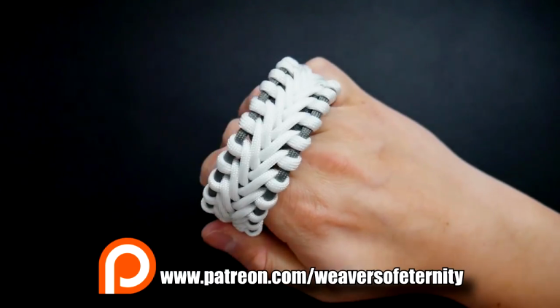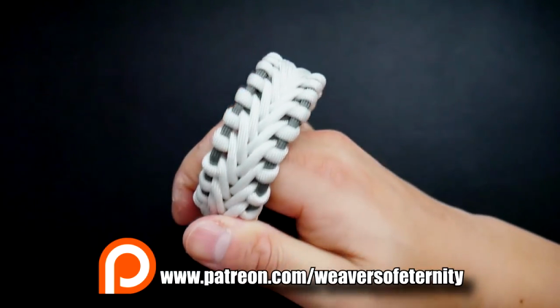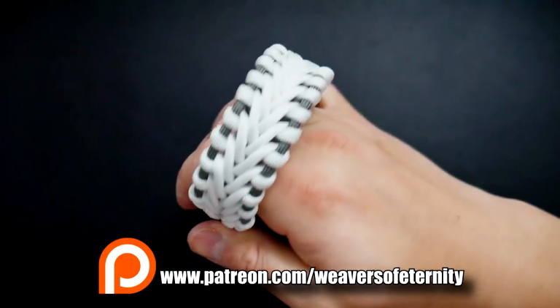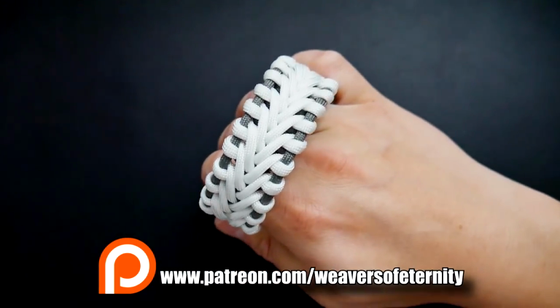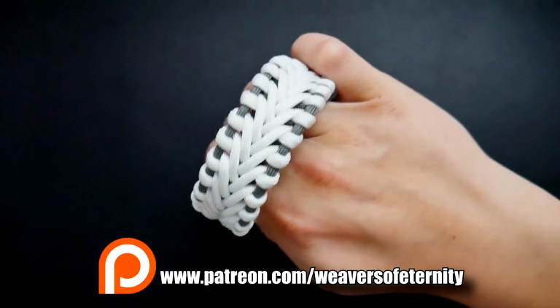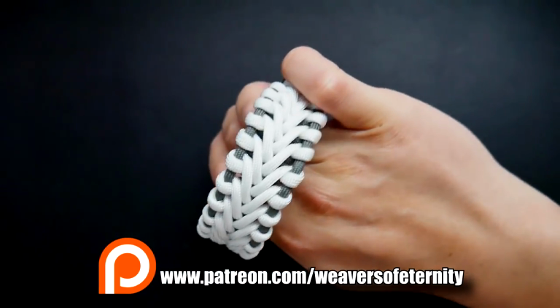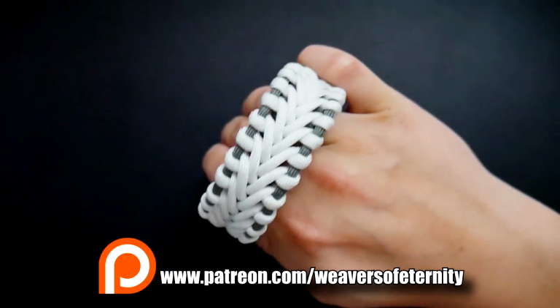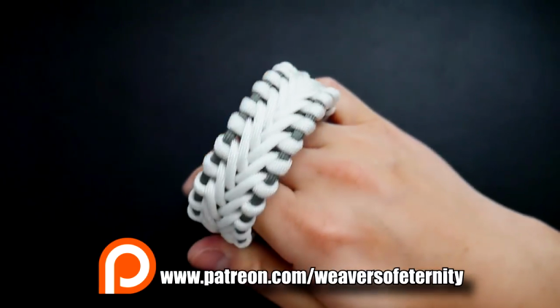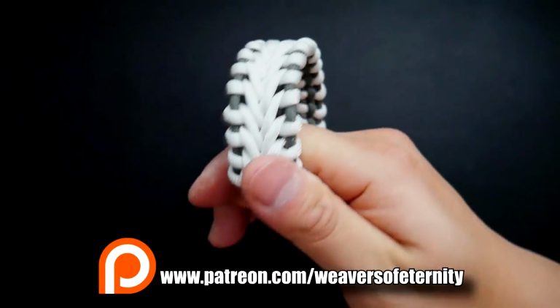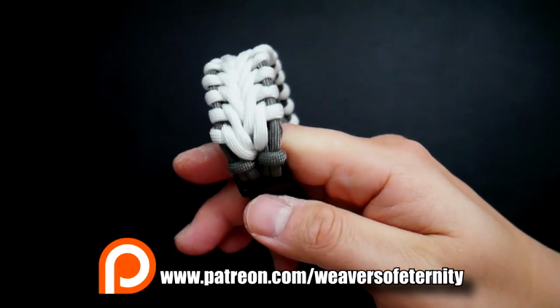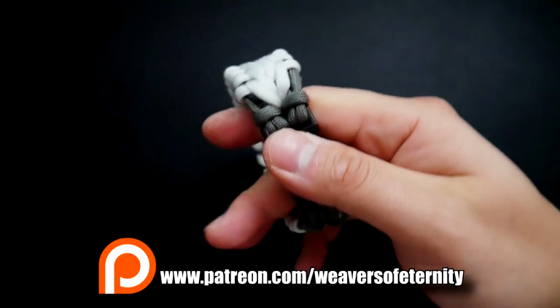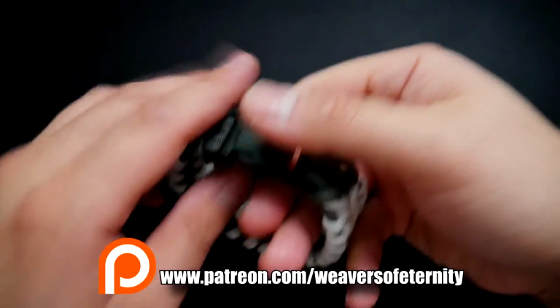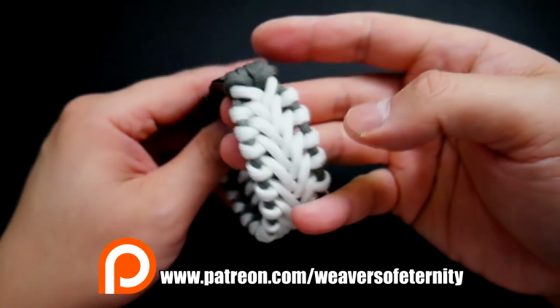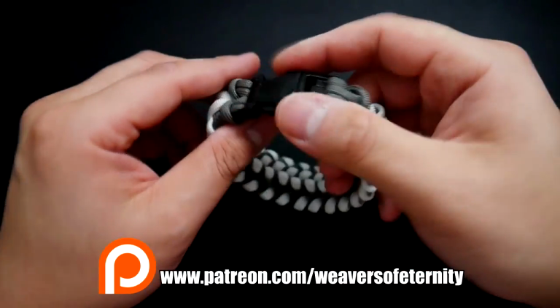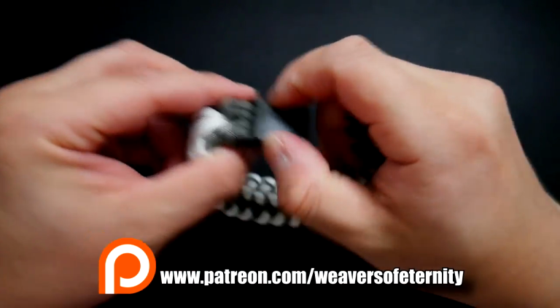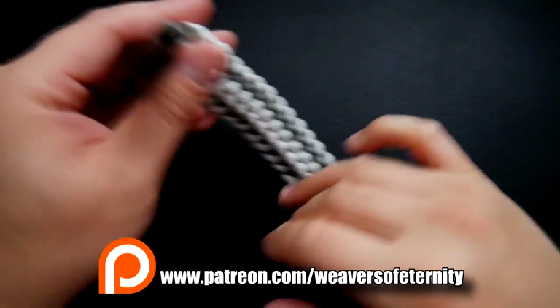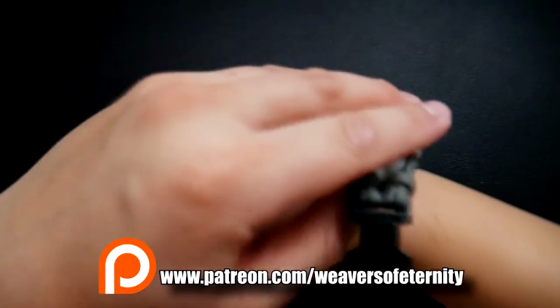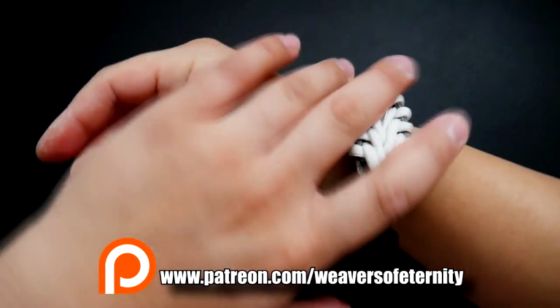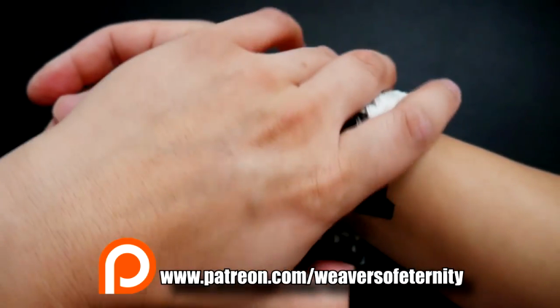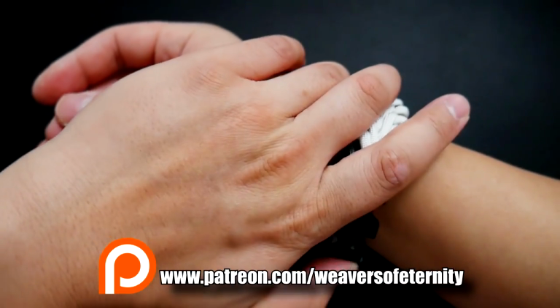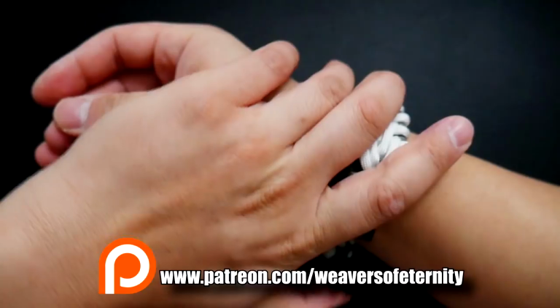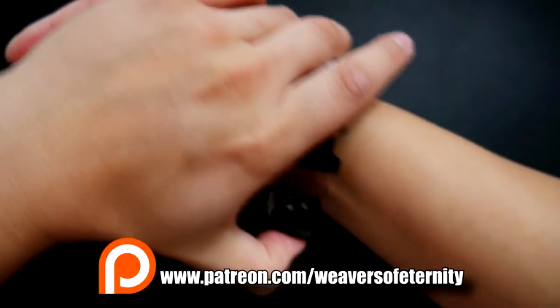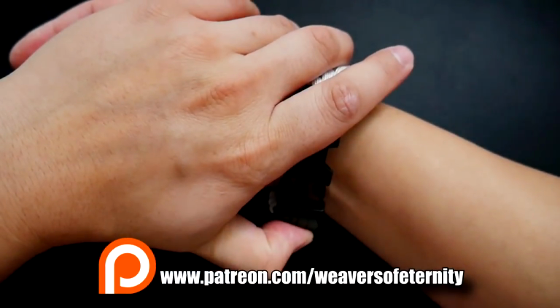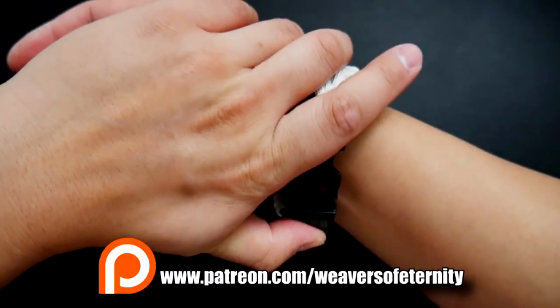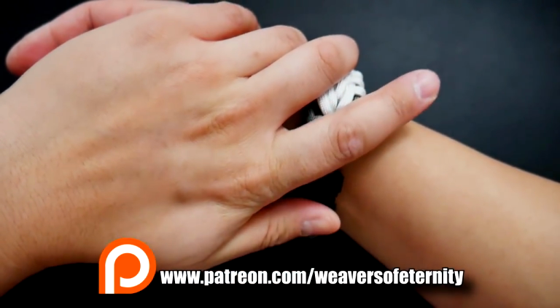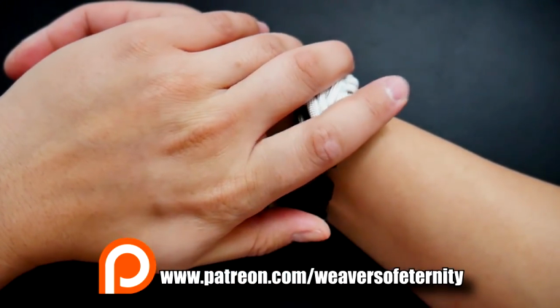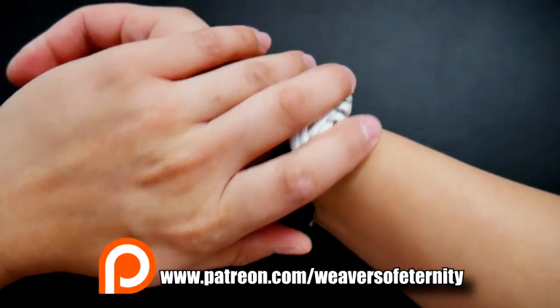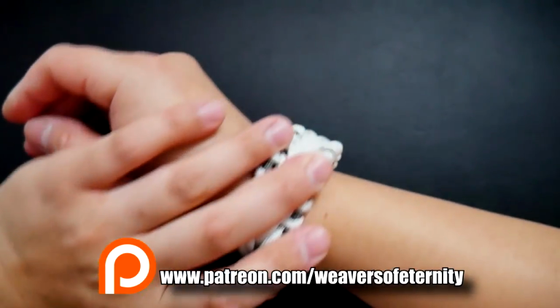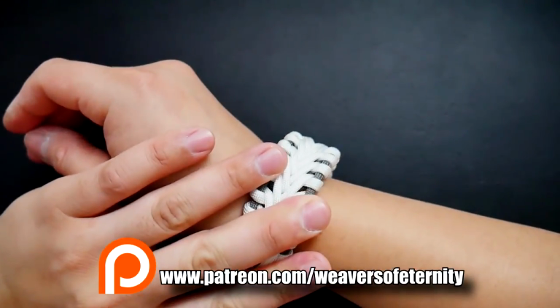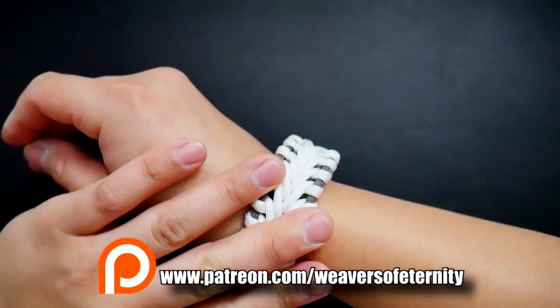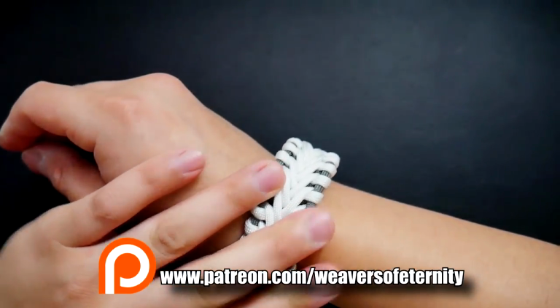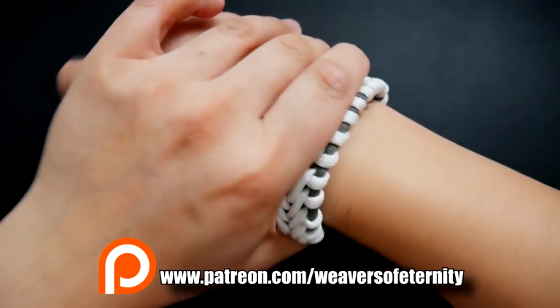And of course, as always, a huge, huge thank you to my Patreon supporters who've been with me, both old and new. Thank you so much for going that extra mile and supporting this channel. It really, really does mean a lot to me and I thank each and every one of you for your hard-earned support.